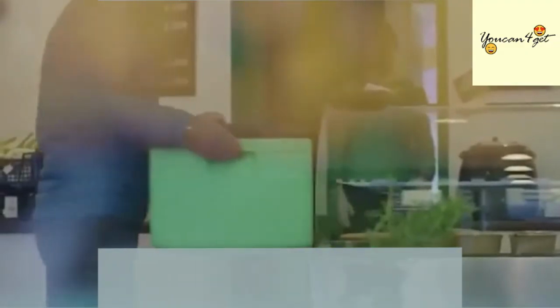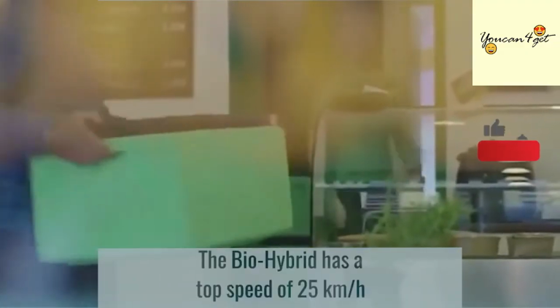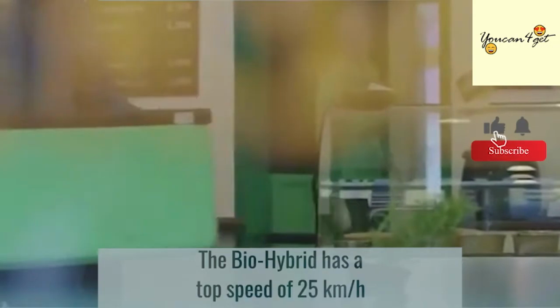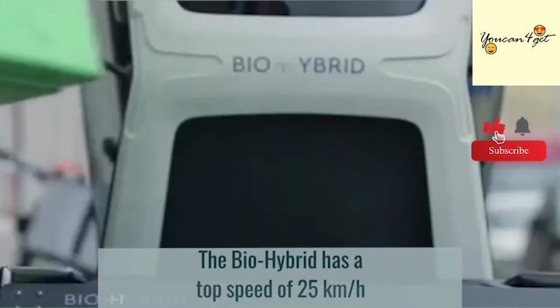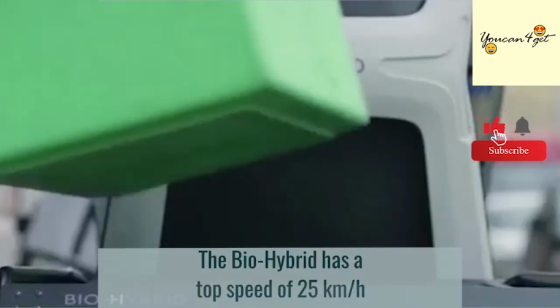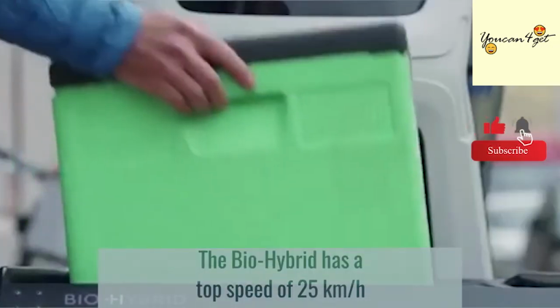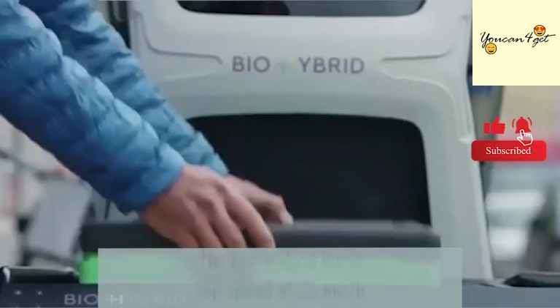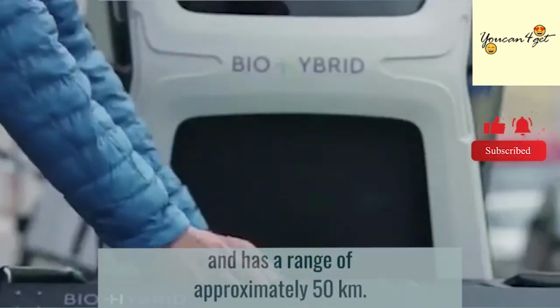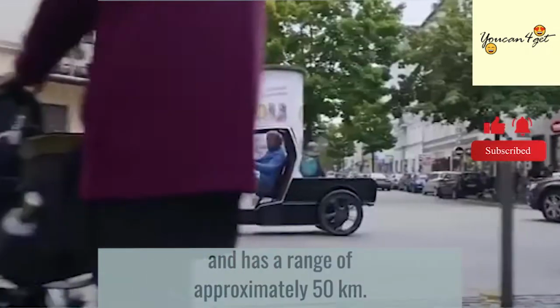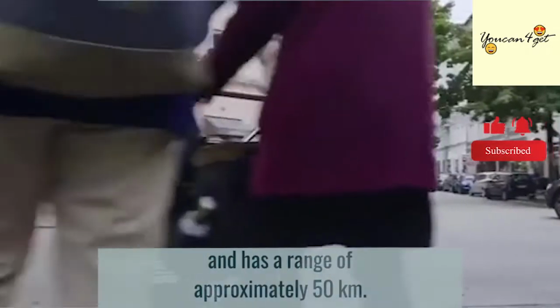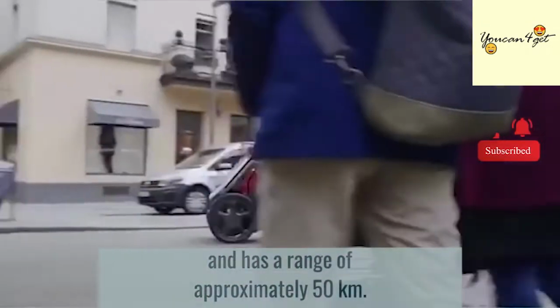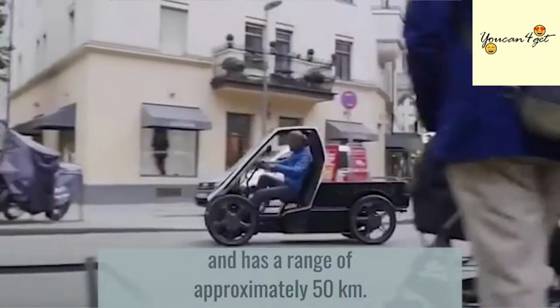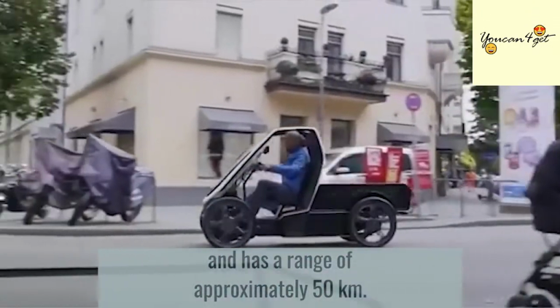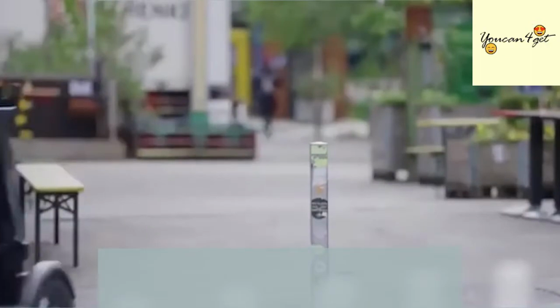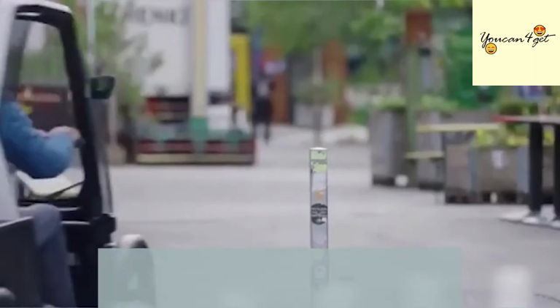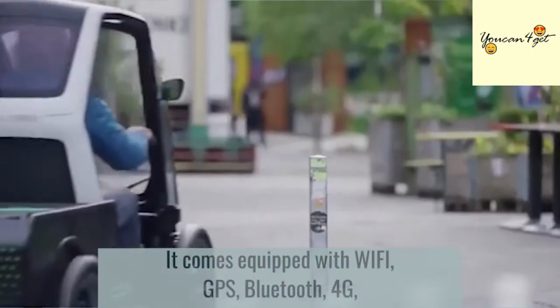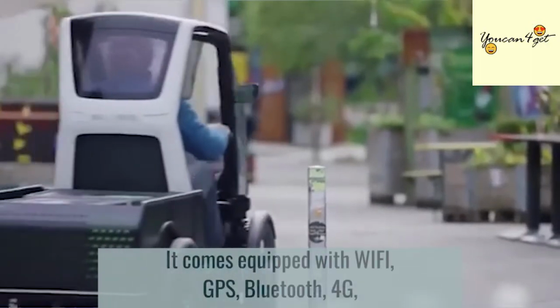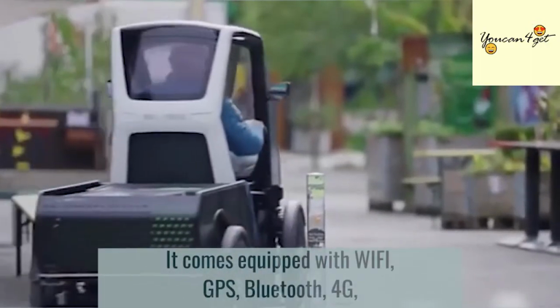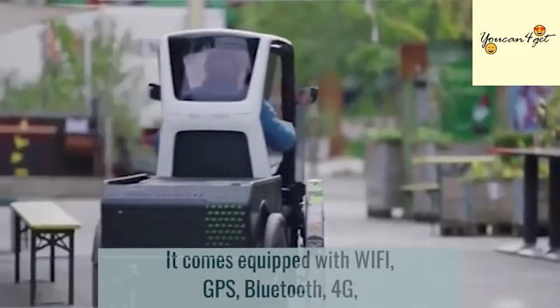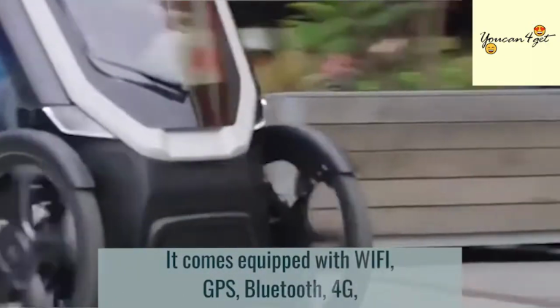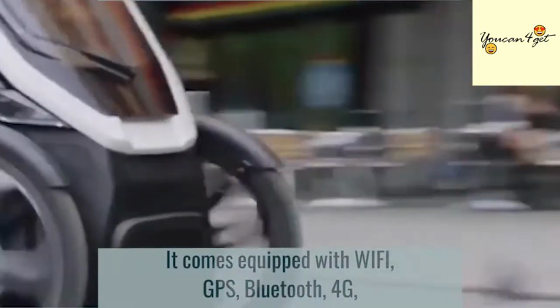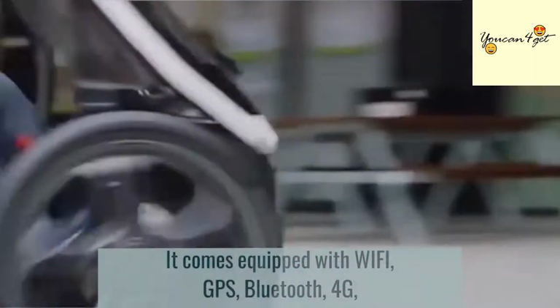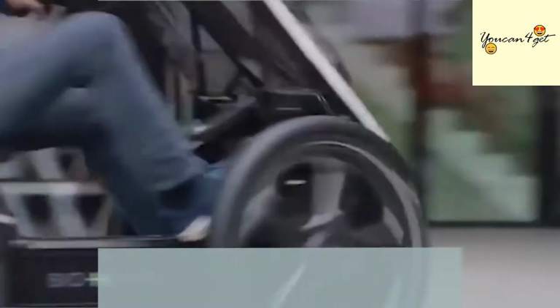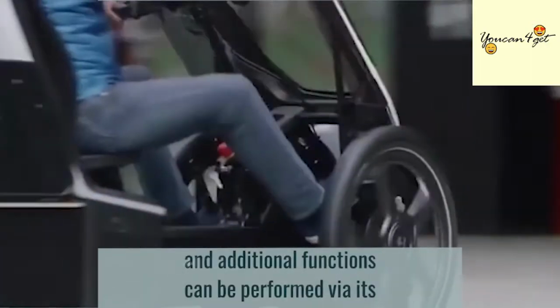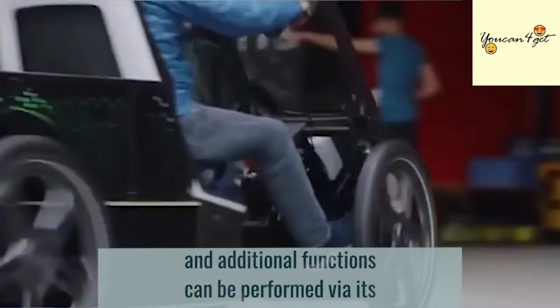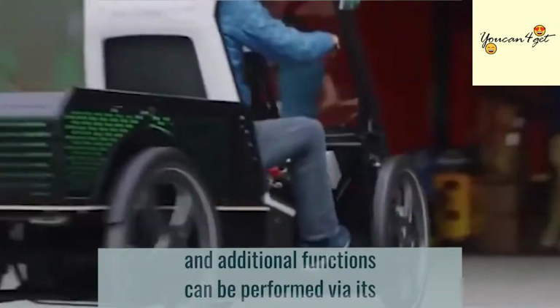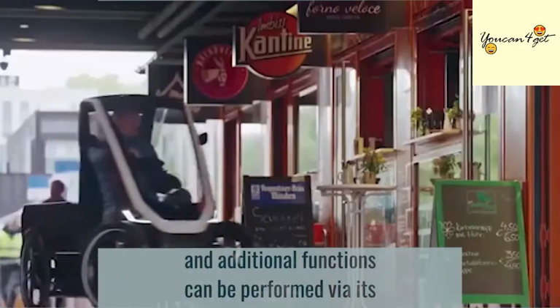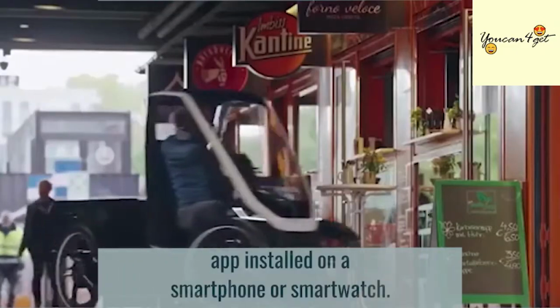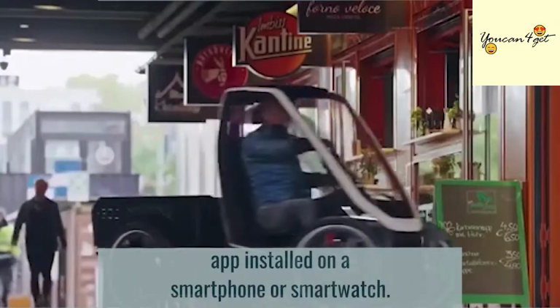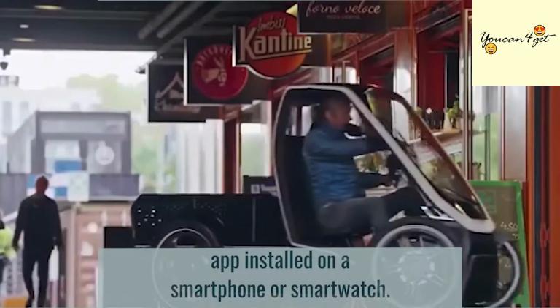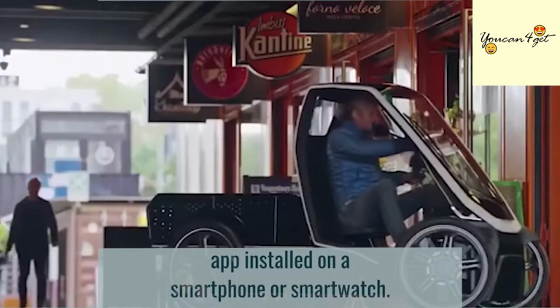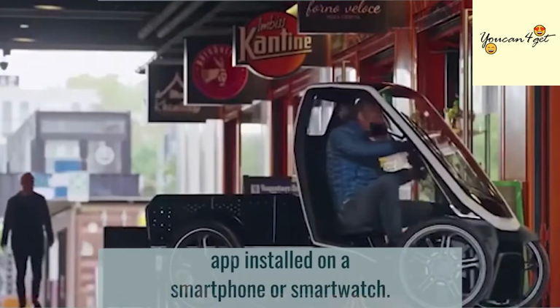The Bio-Hybrid has a top speed of 25 kilometers per hour and a range of approximately 50 kilometers. It comes equipped with Wi-Fi, GPS, Bluetooth, and 4G, and additional functions can be performed via its app installed on a smartphone or a smartwatch.